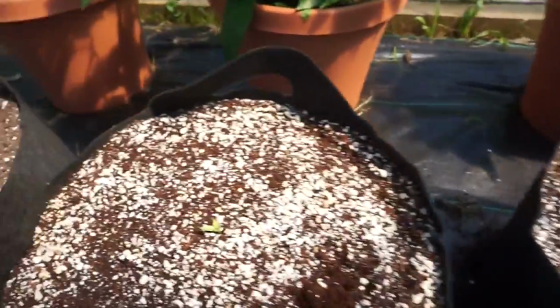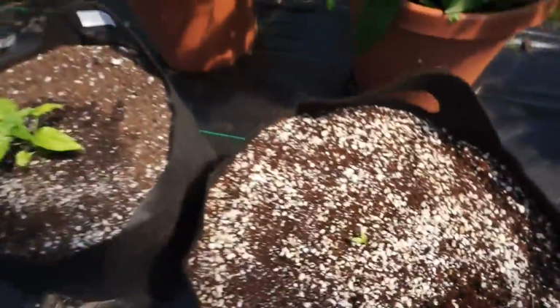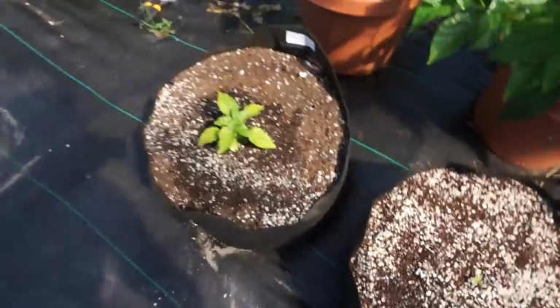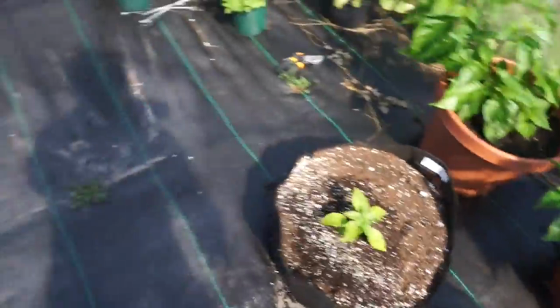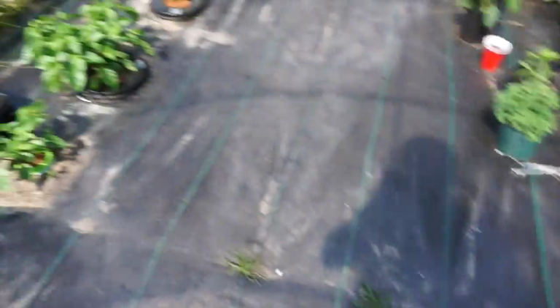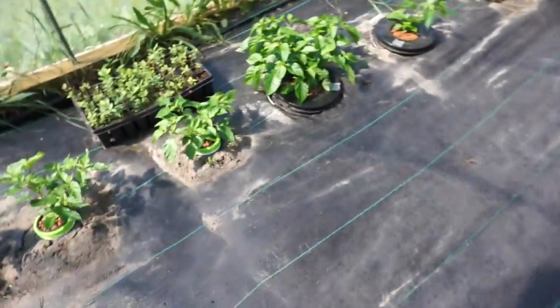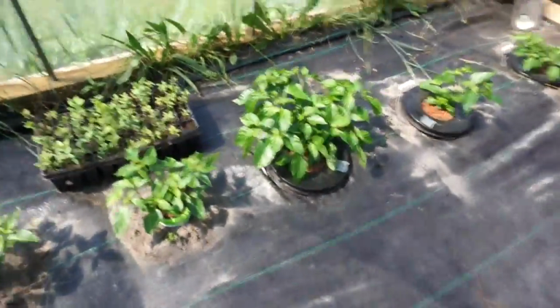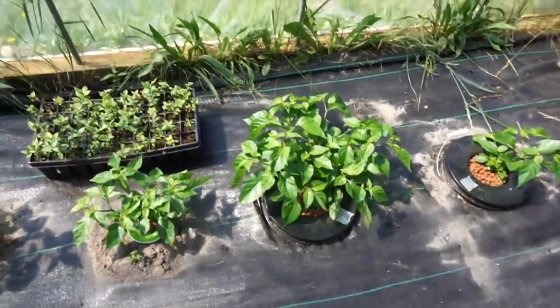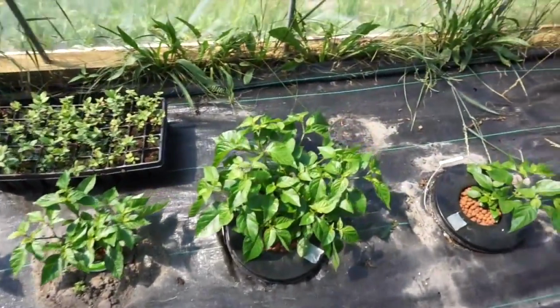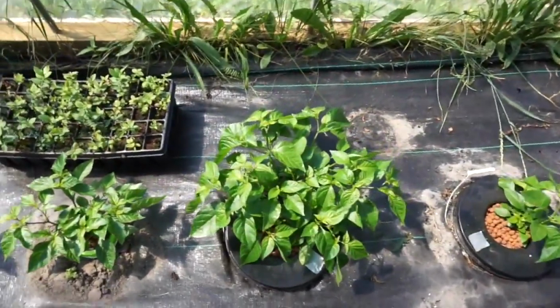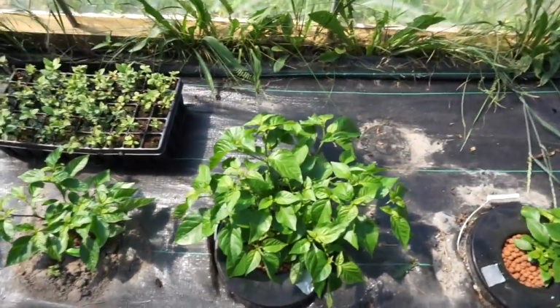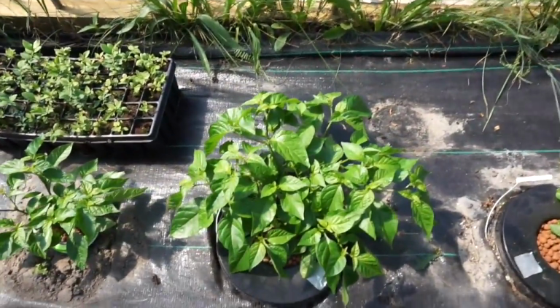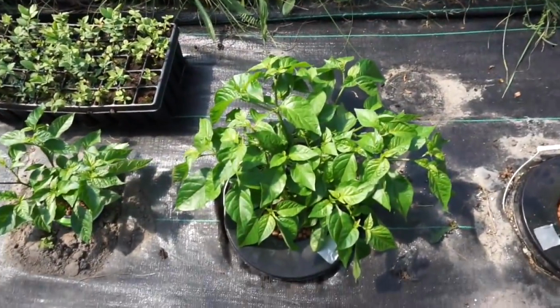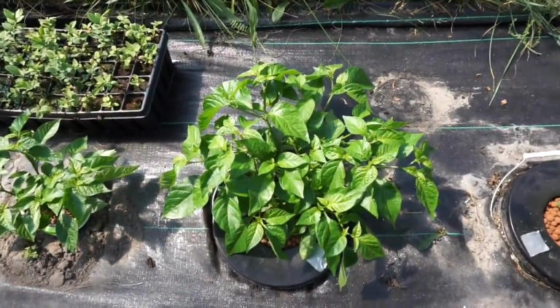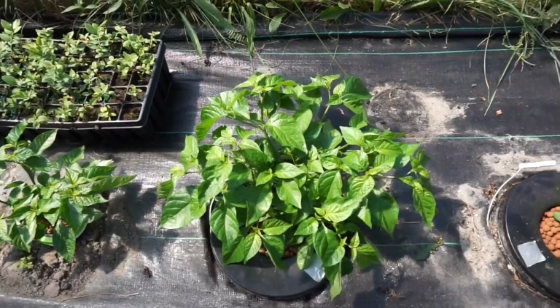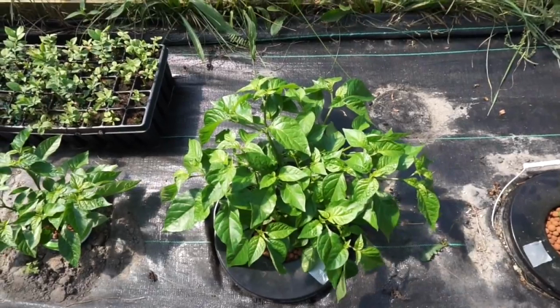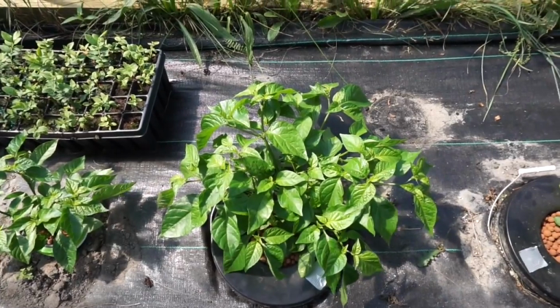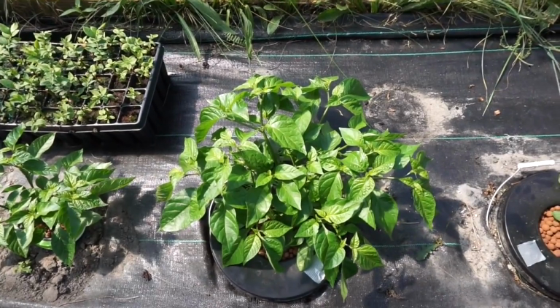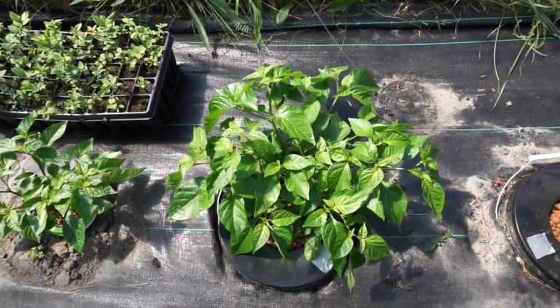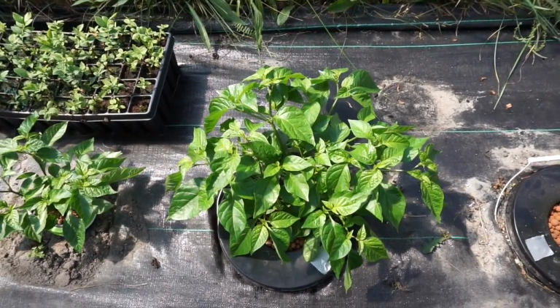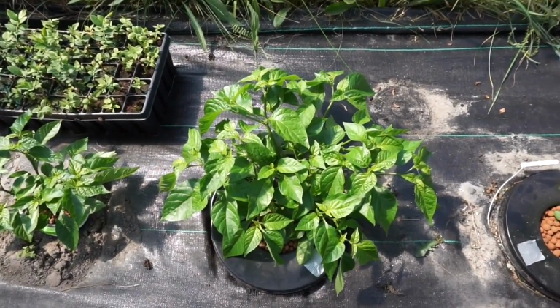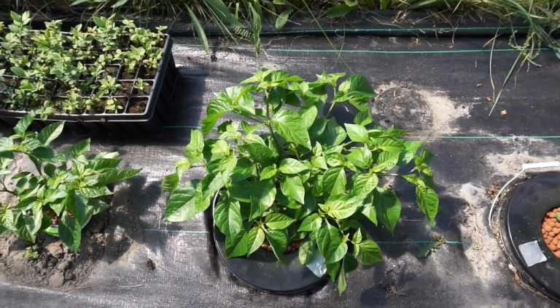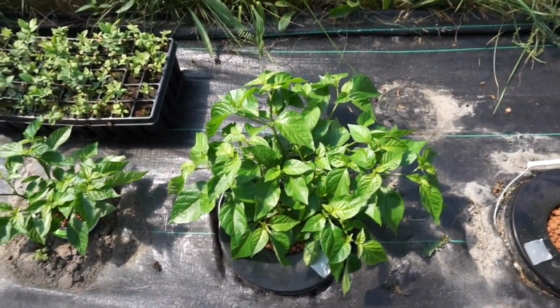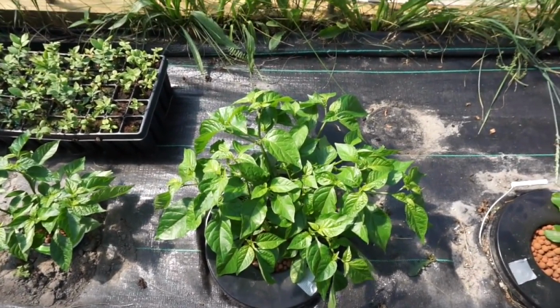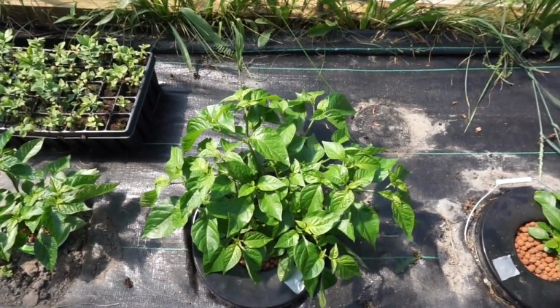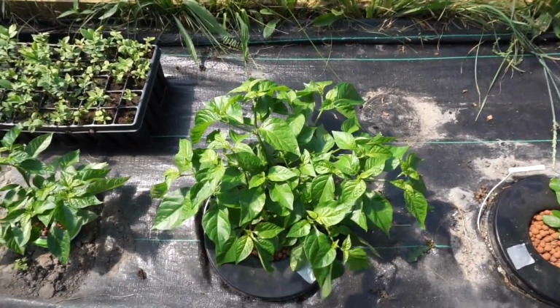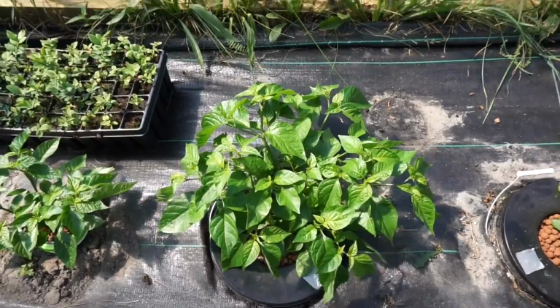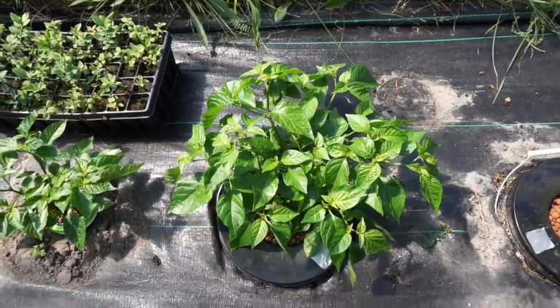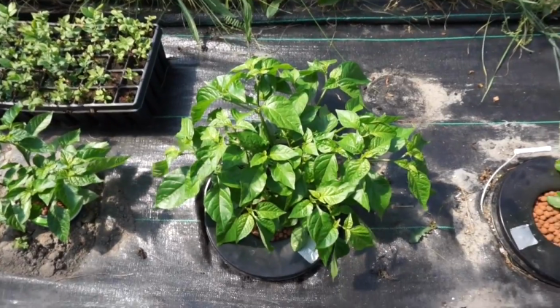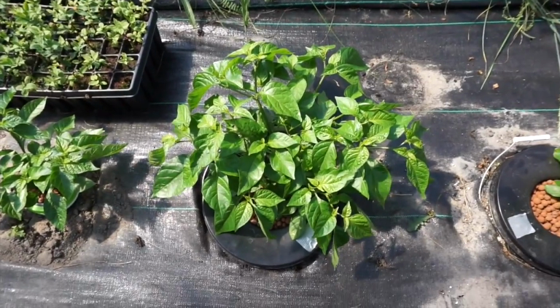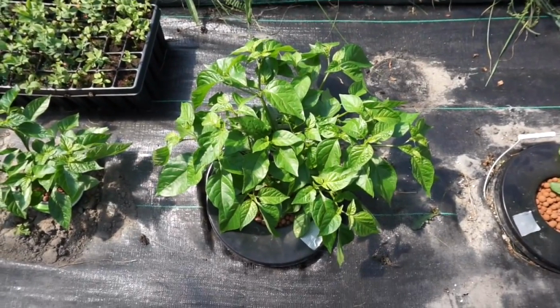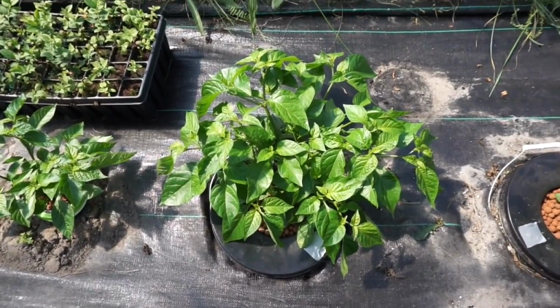Off of all these plants, we're going to be taking cuttings and moving them indoors this winter once we're done with the greenhouse grow. As always, if you have any questions or comments, put them below or send me a message. Like, subscribe, and check out our other videos. Until next time, we'll talk to you later.